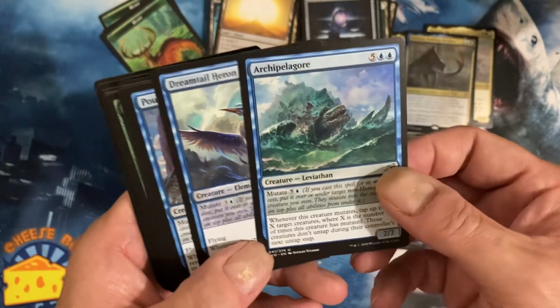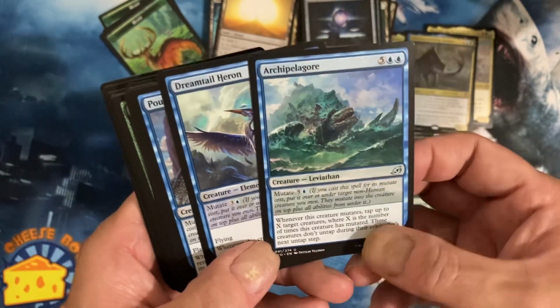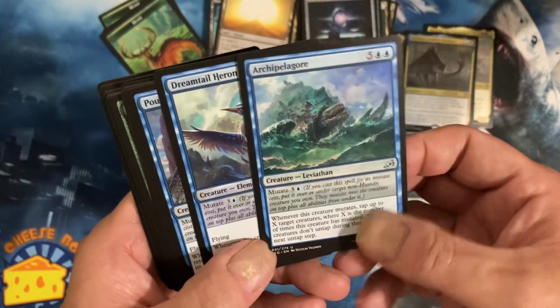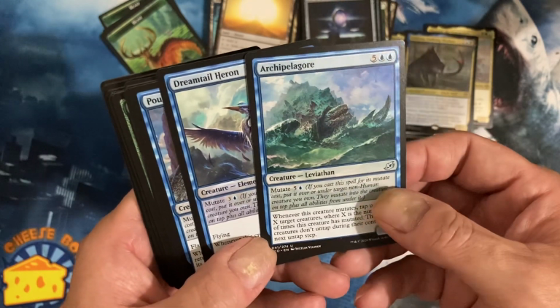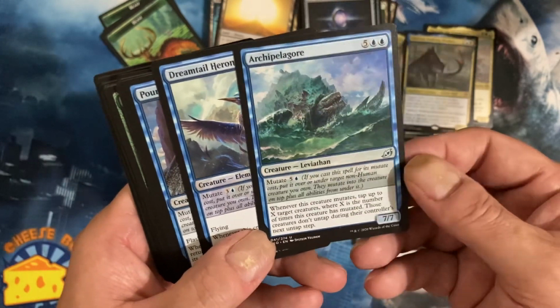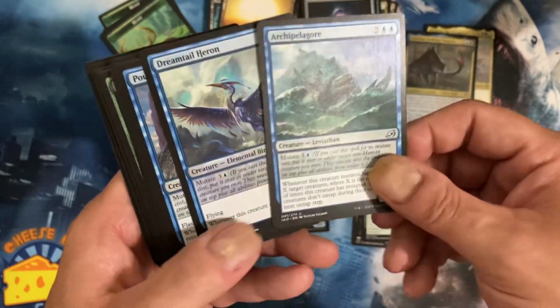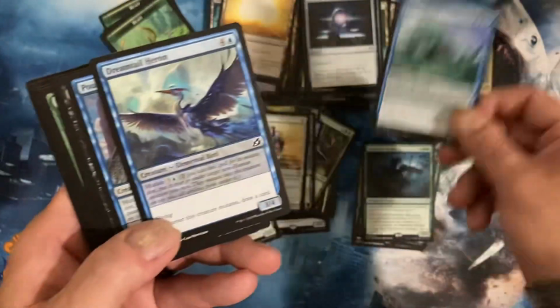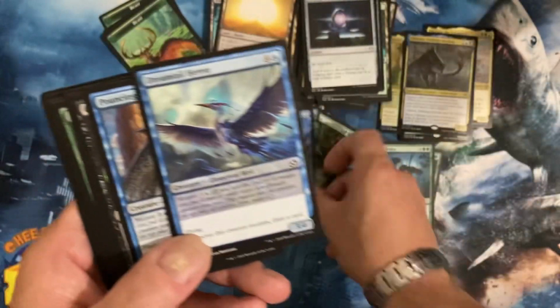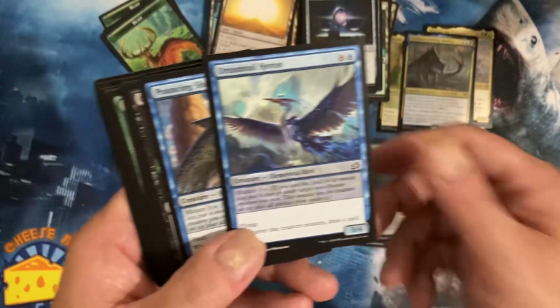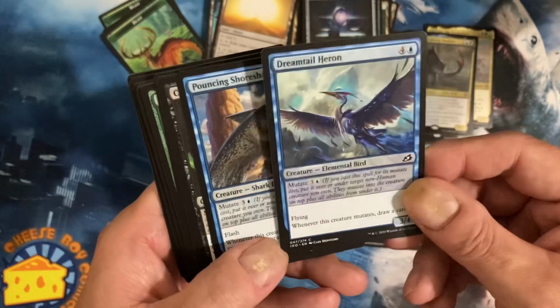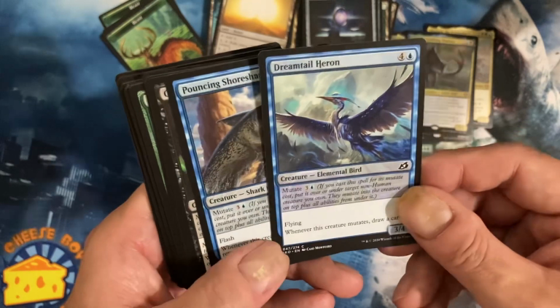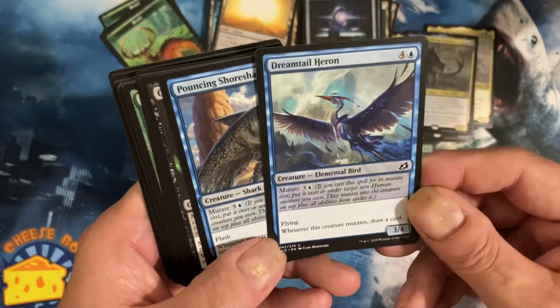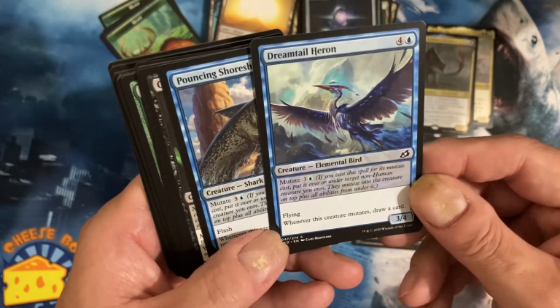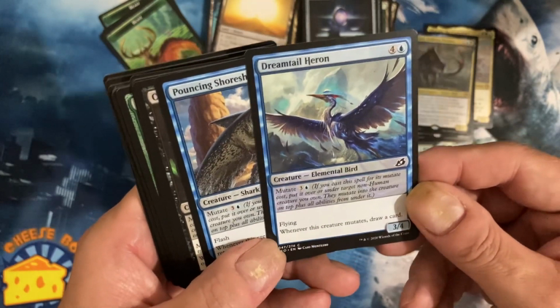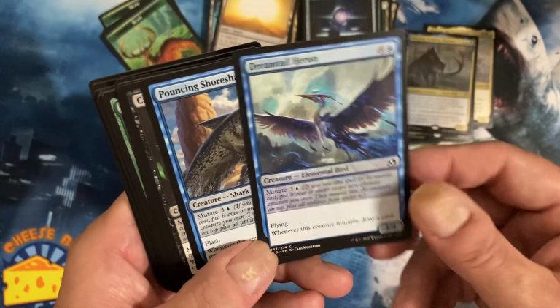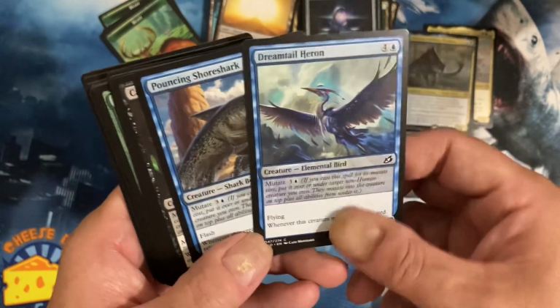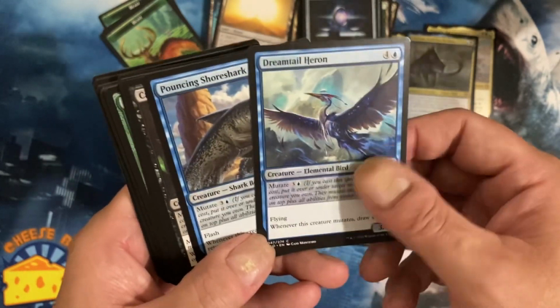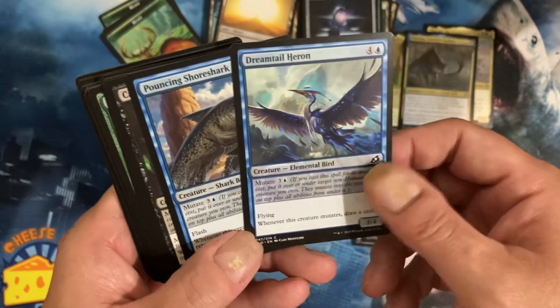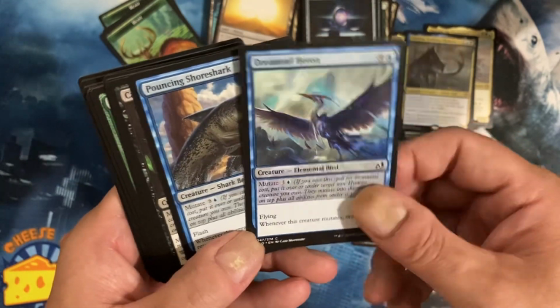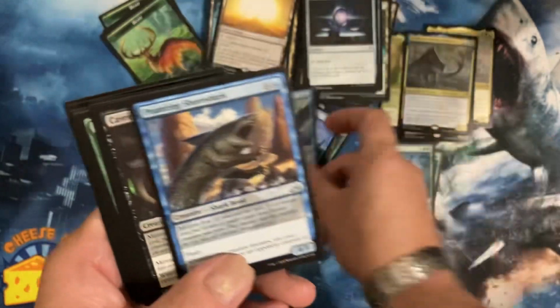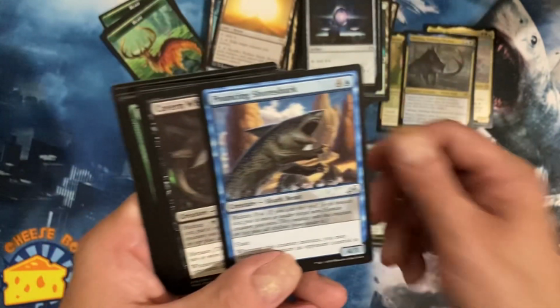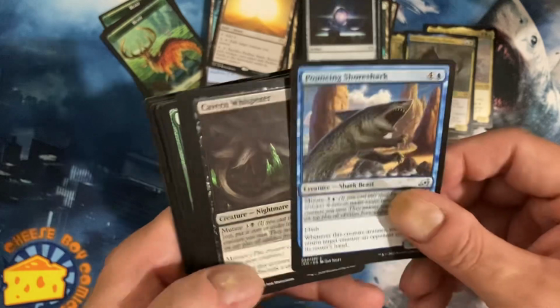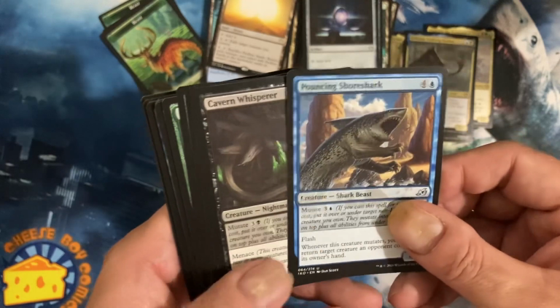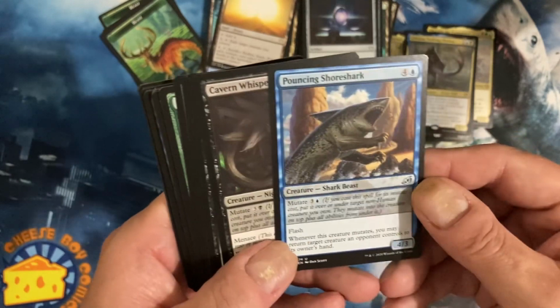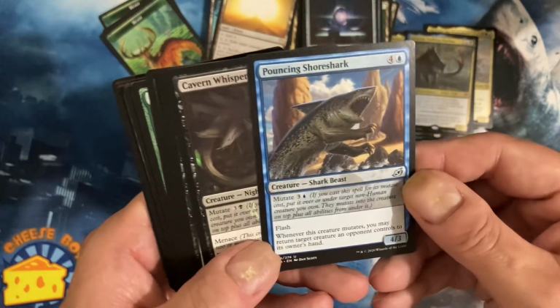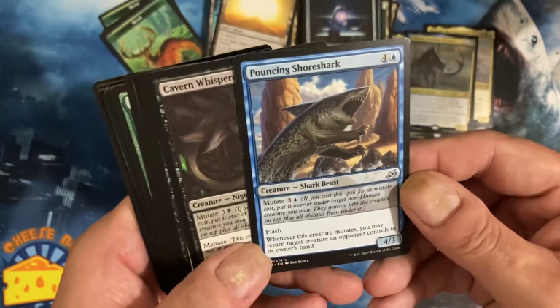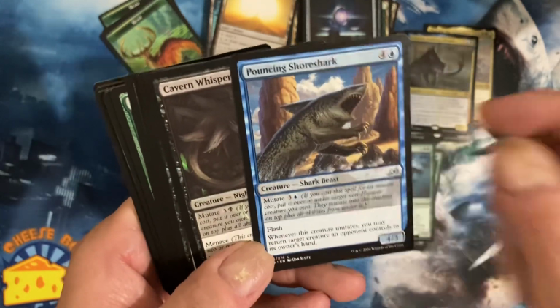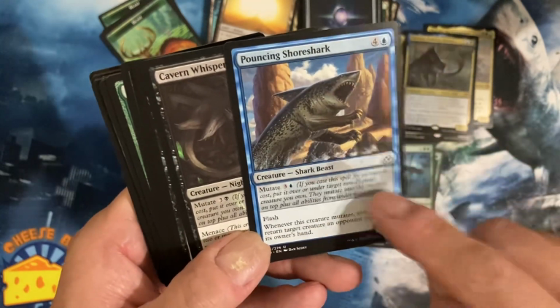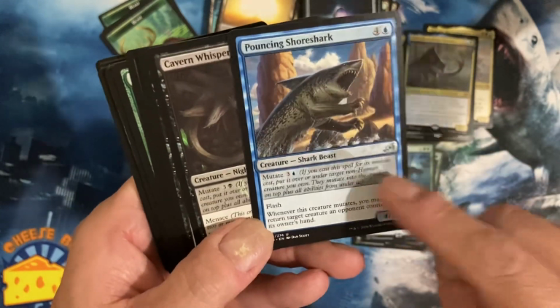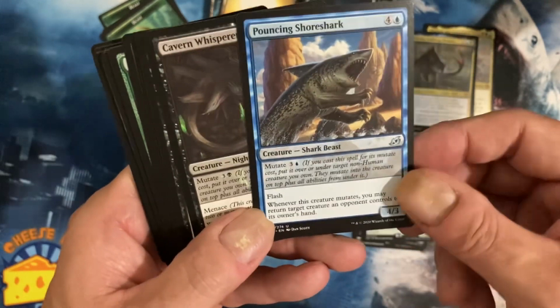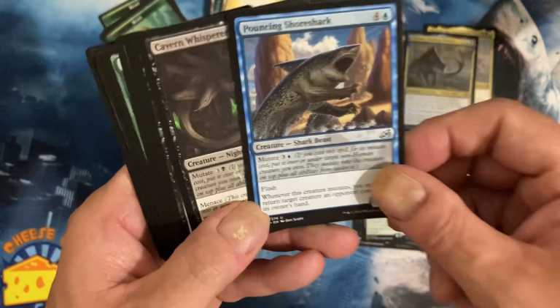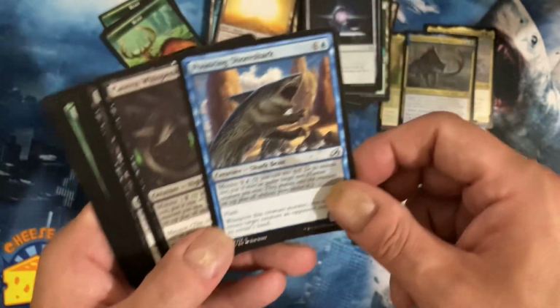Archipelagore leviathan - there's one of the mutate cards. Dreamtail Heron - there's another mutate card. Pouncing Shoreshark, Shoreshark.